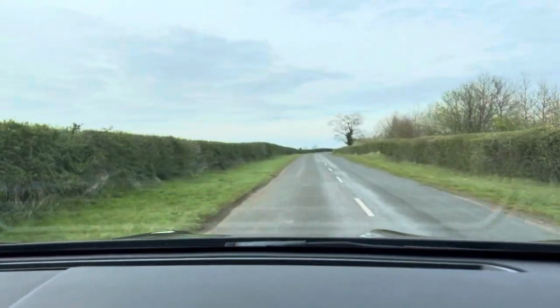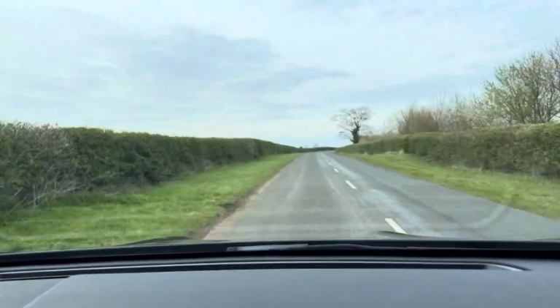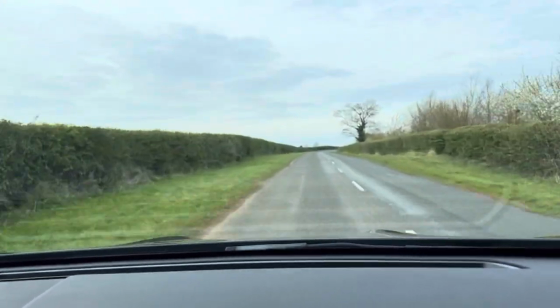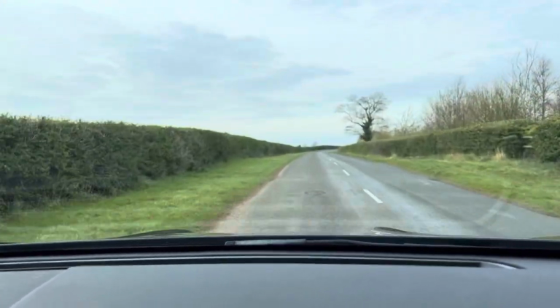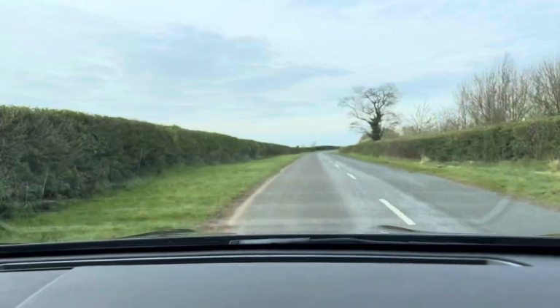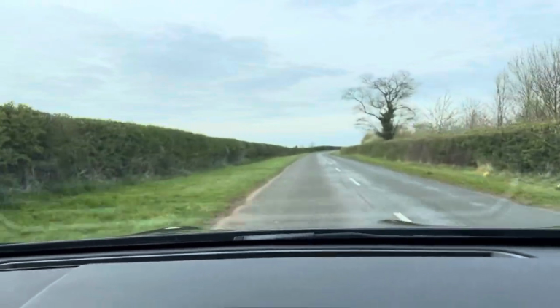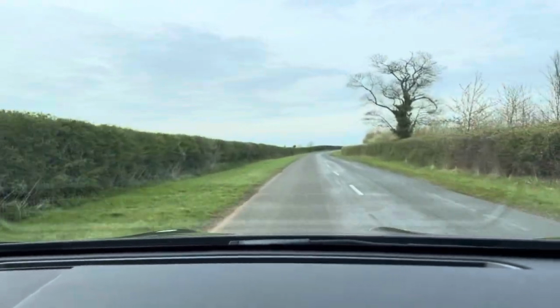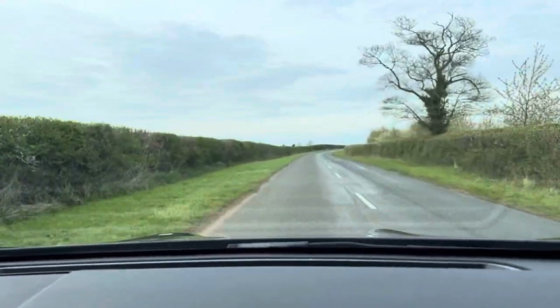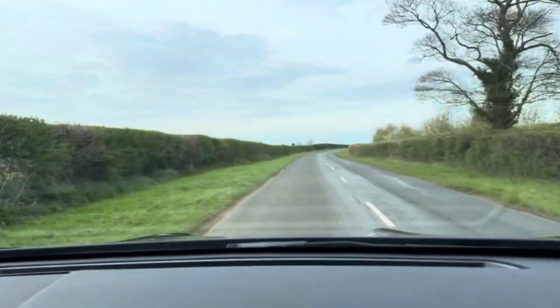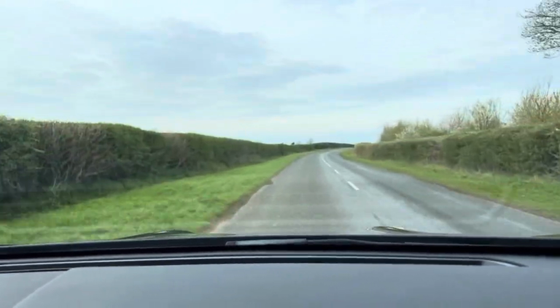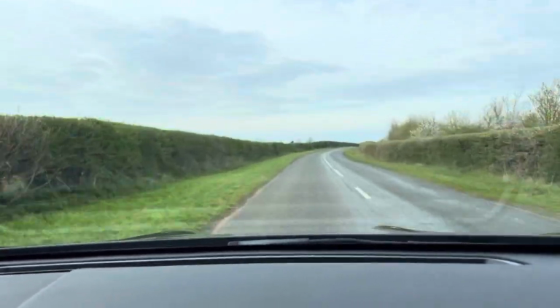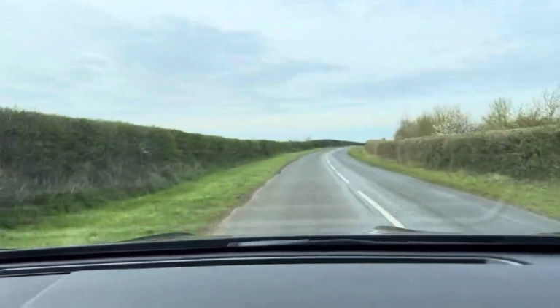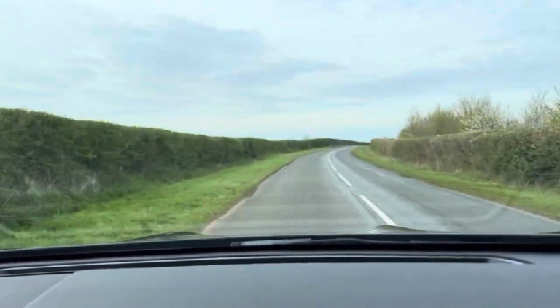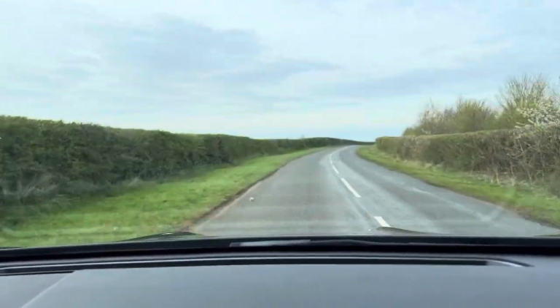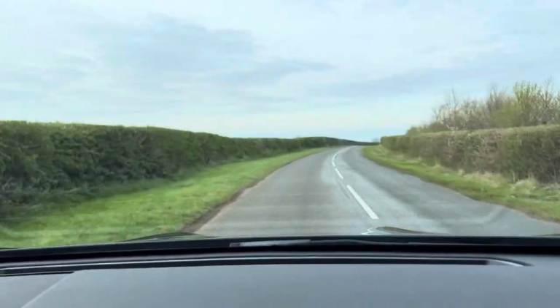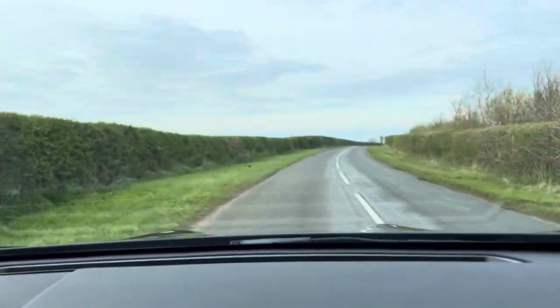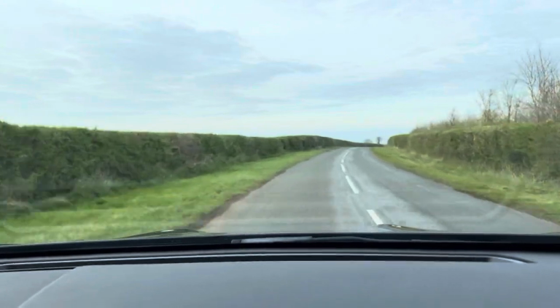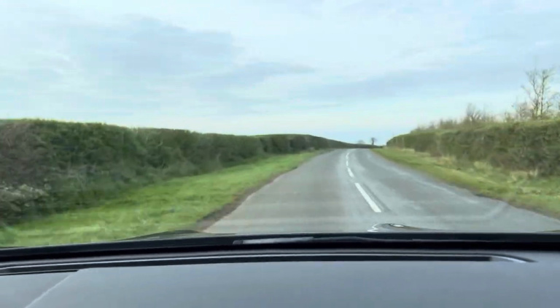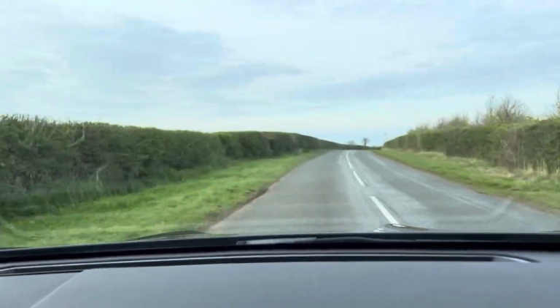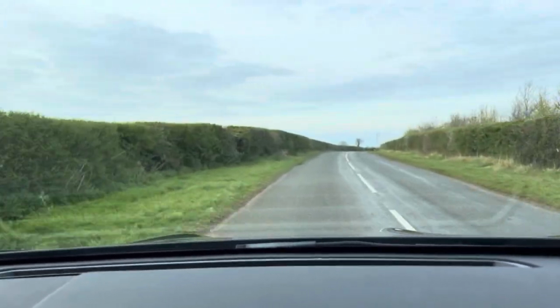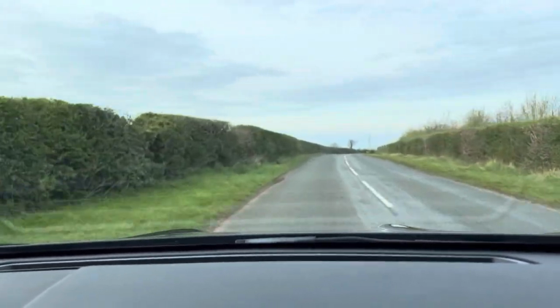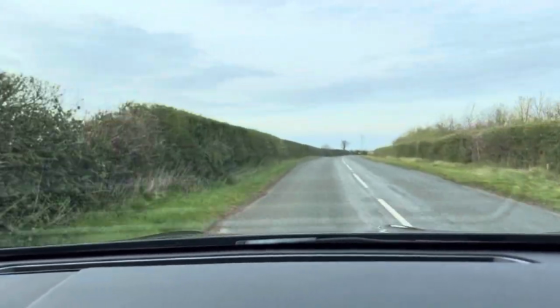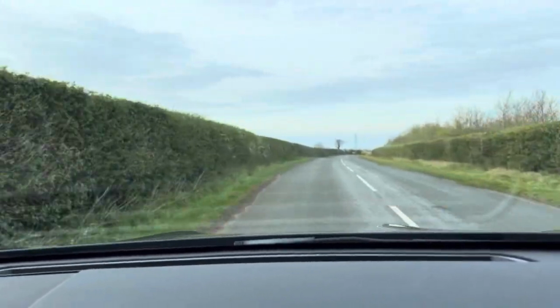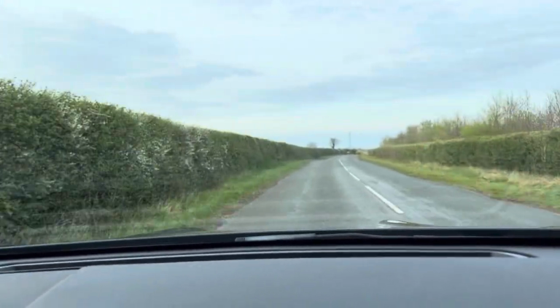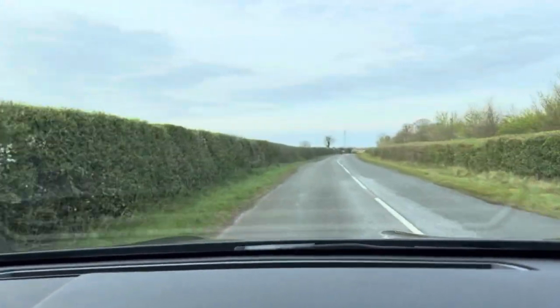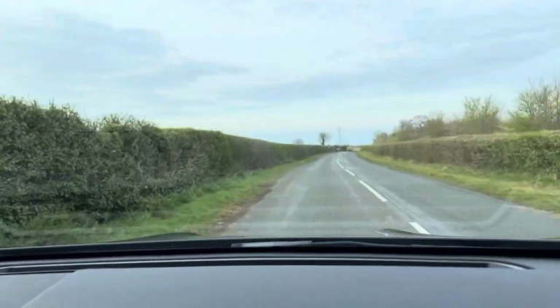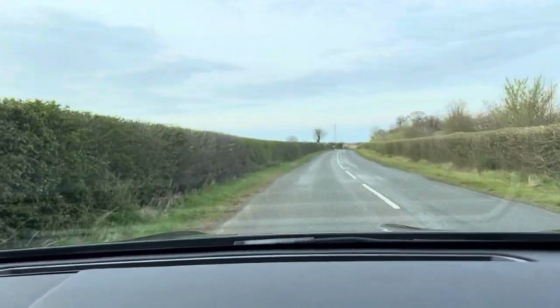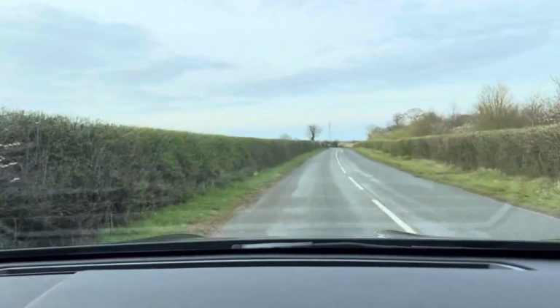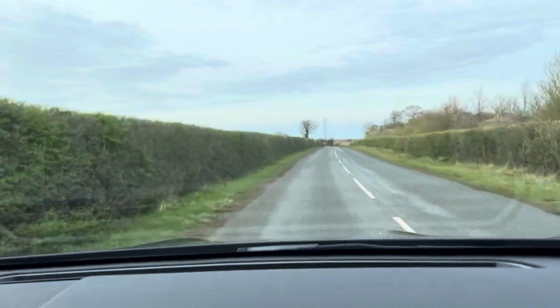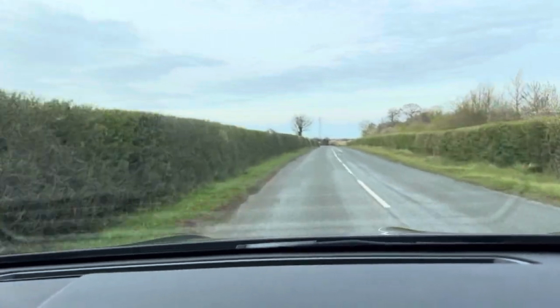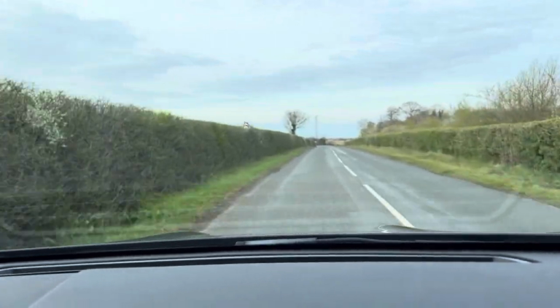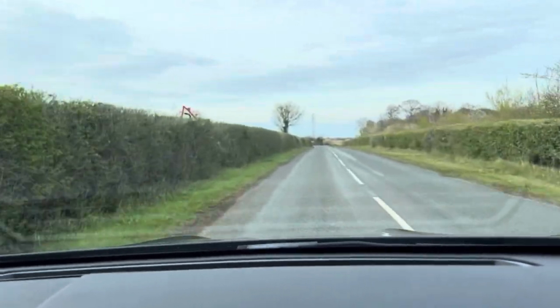With the braking side of things, nice and firm brakes — no shaking, juddering or anything like that when you're on them. In fact, we're at 60 miles an hour, so what we'll do is test those brakes out gently and see how they perform.